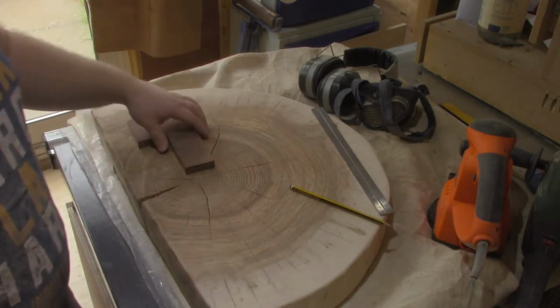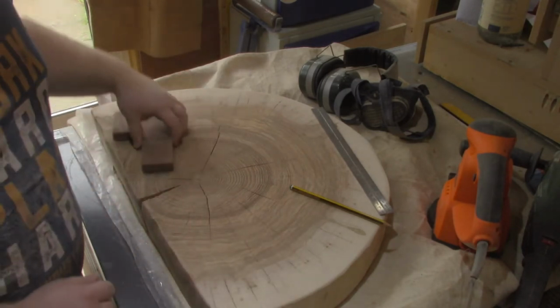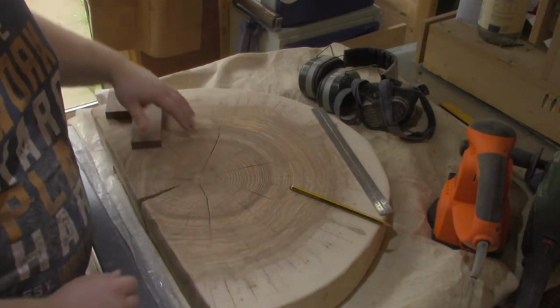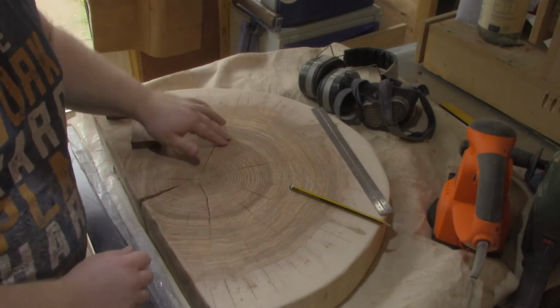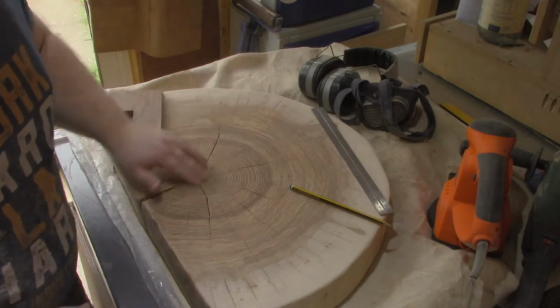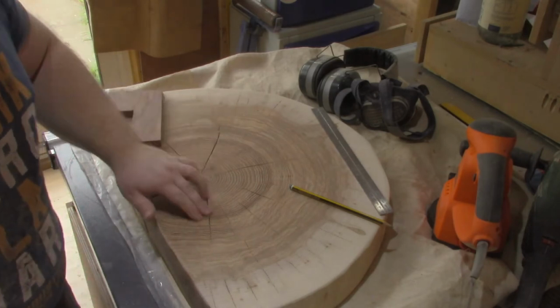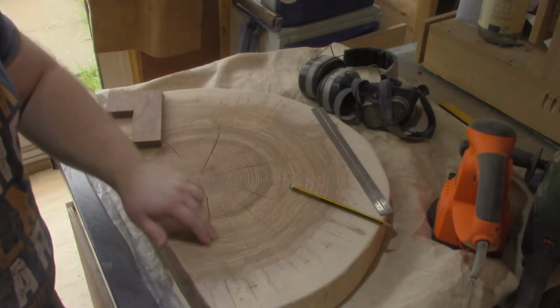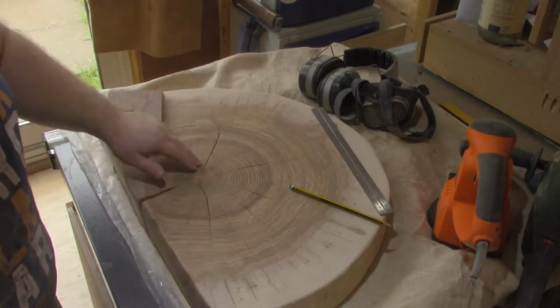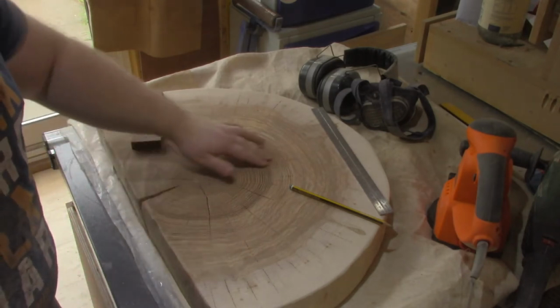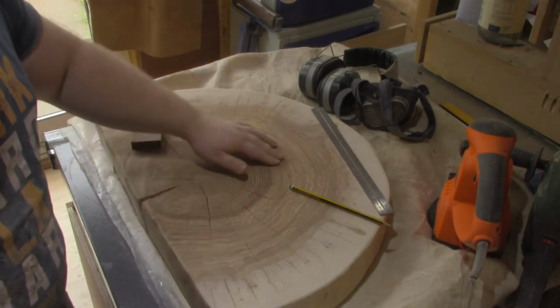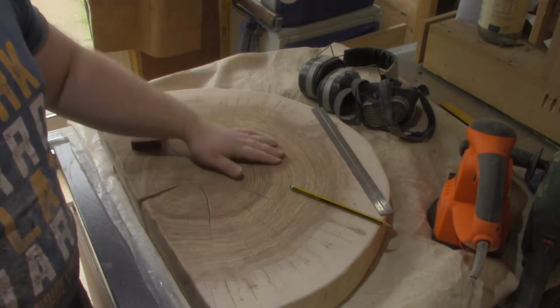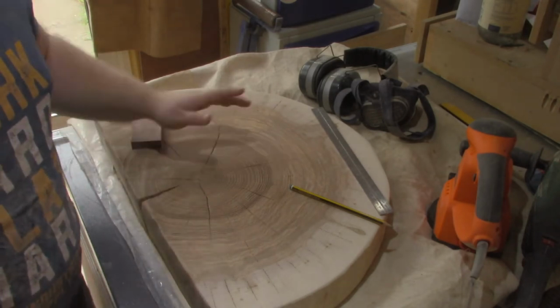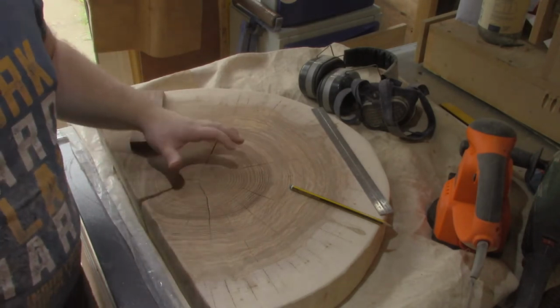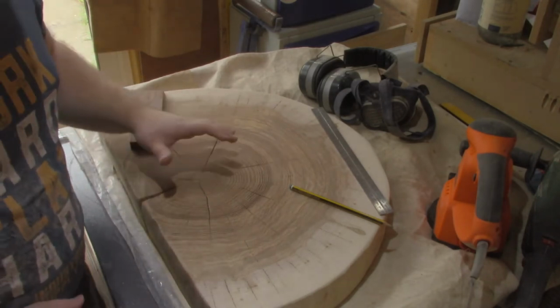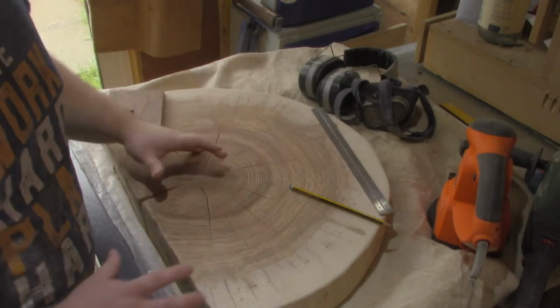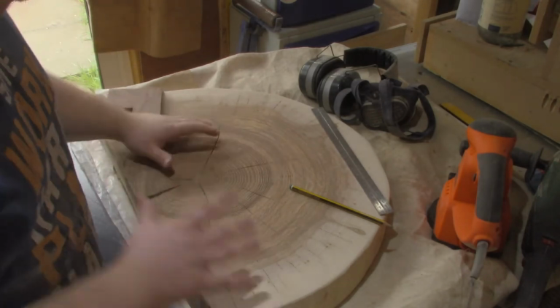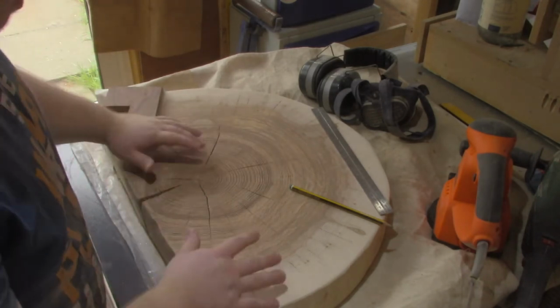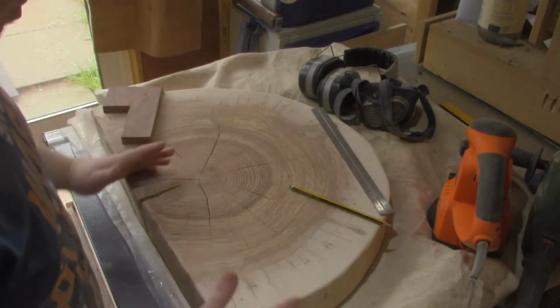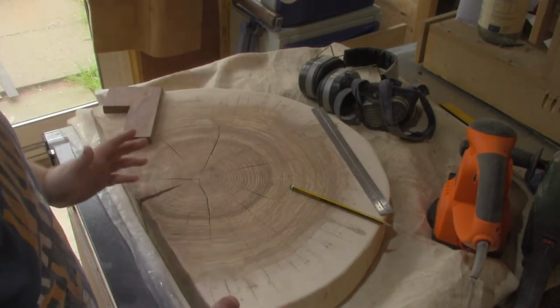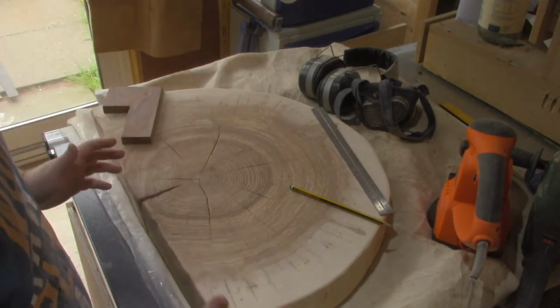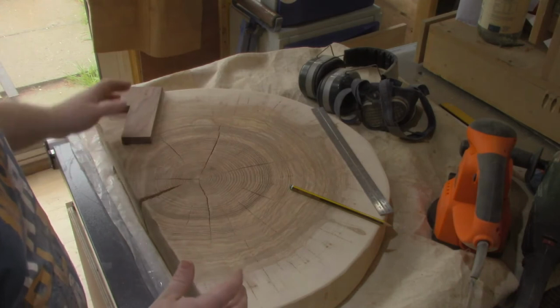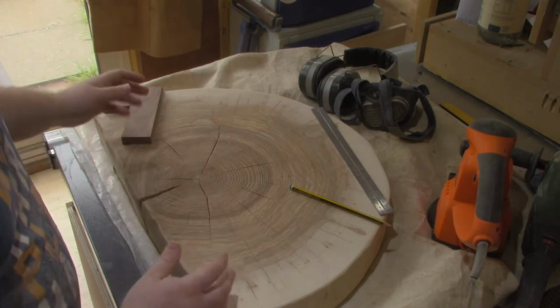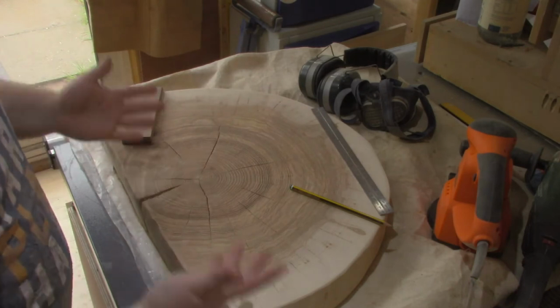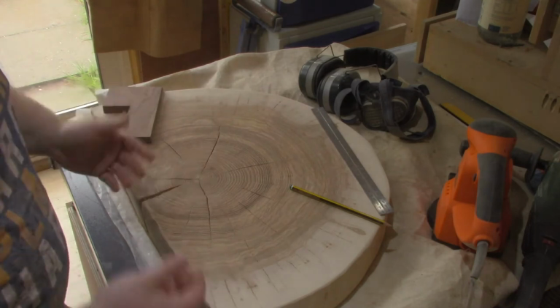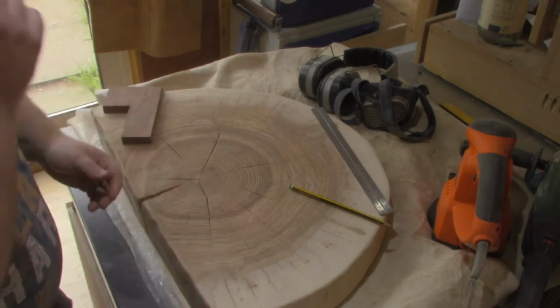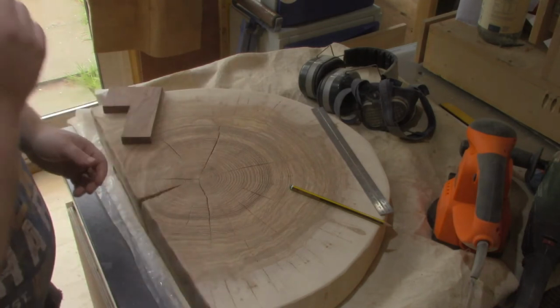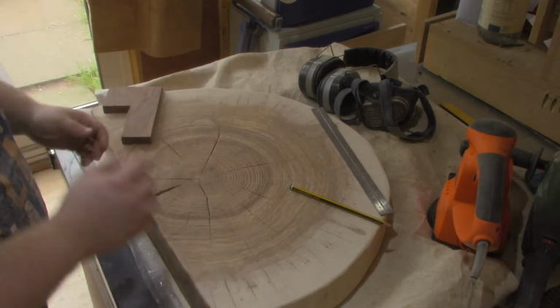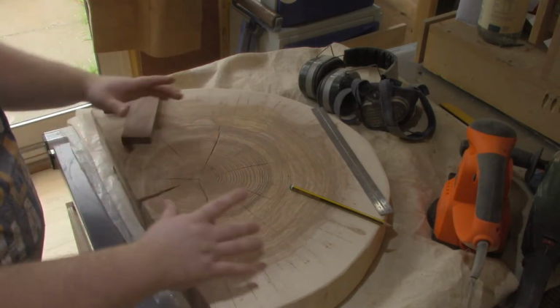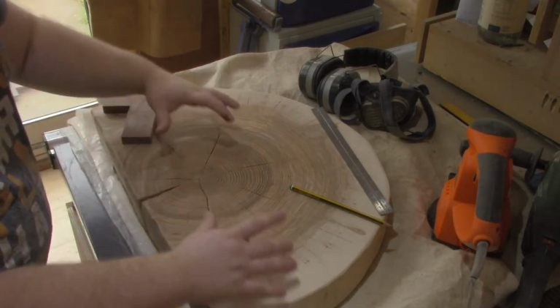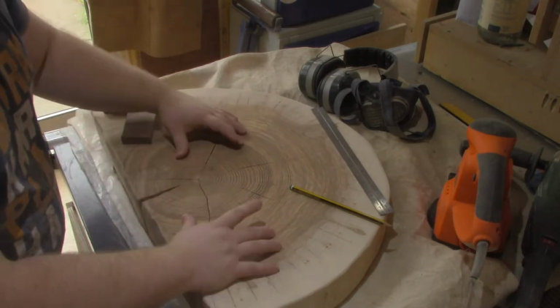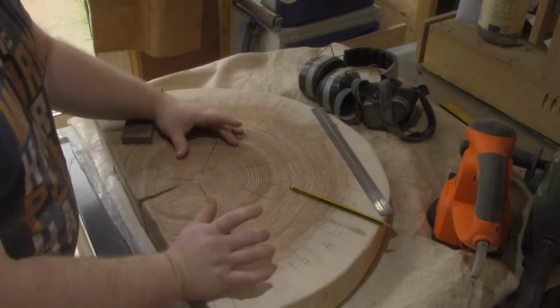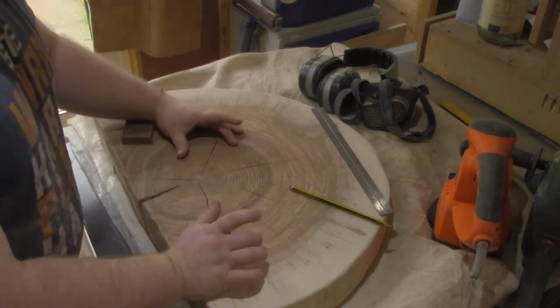As you can see I've got some really nasty cracks. Now these cracks don't go all the way through the piece, which is one good thing. But I don't want them to expand any further.